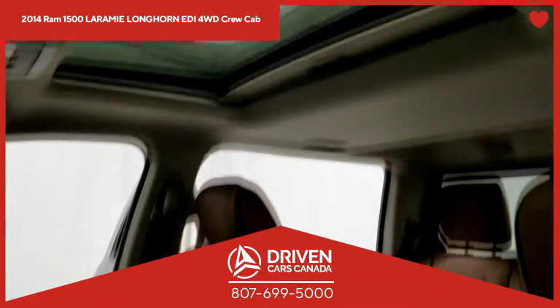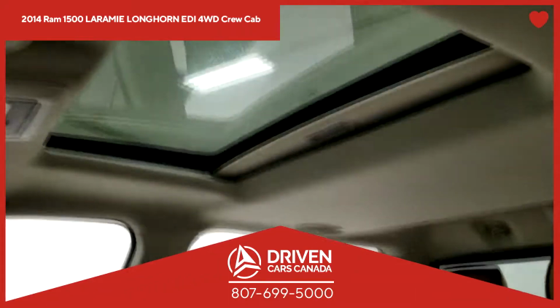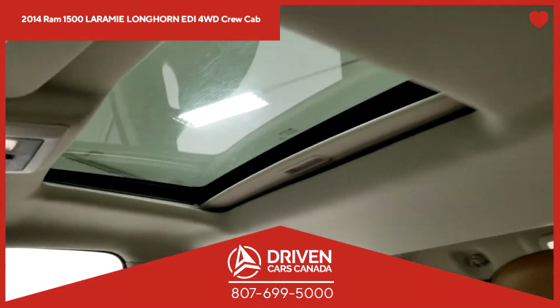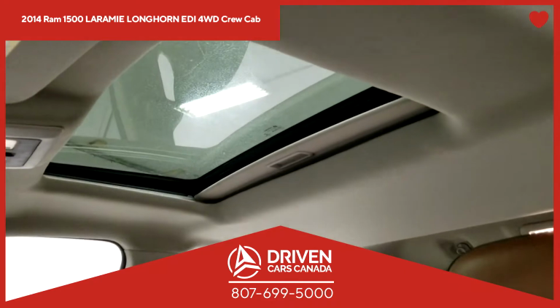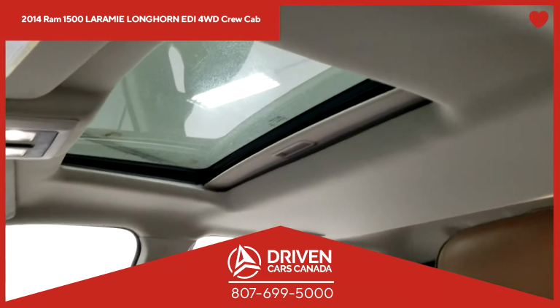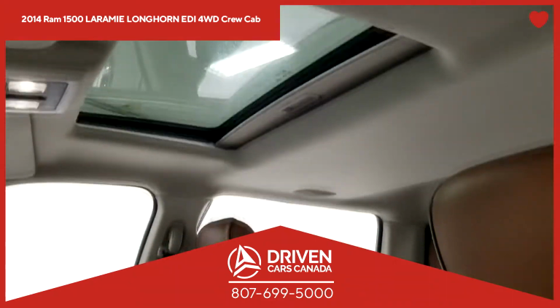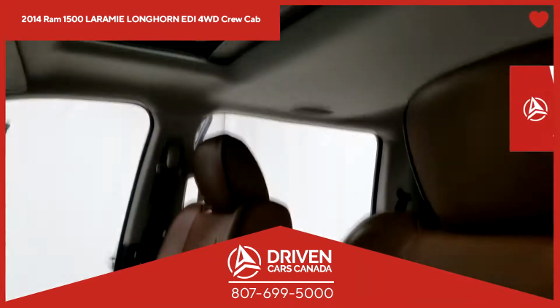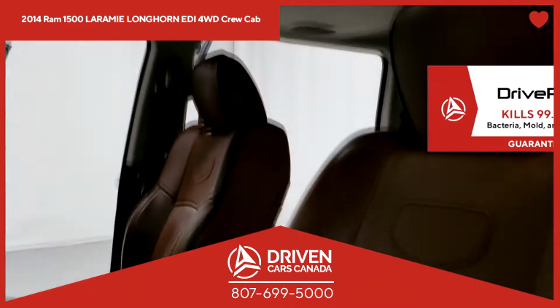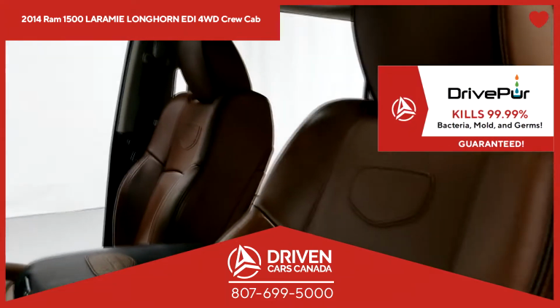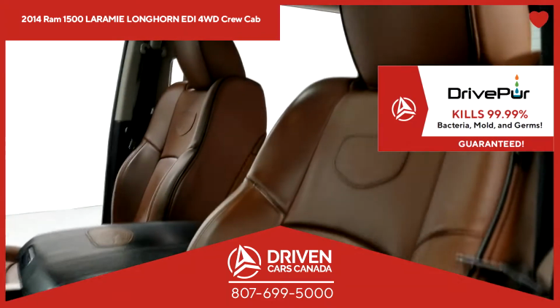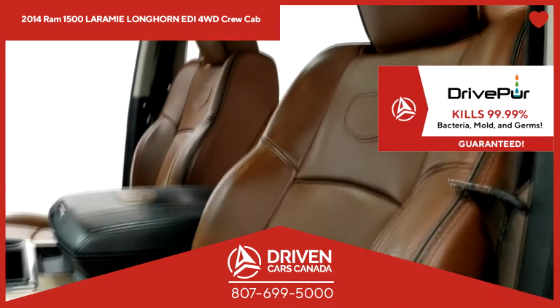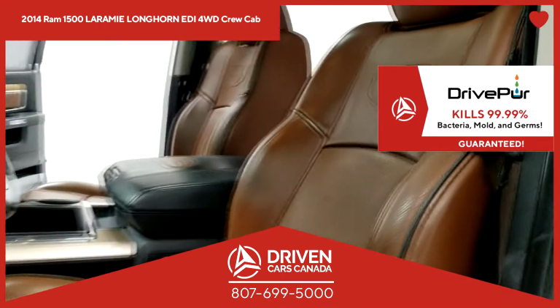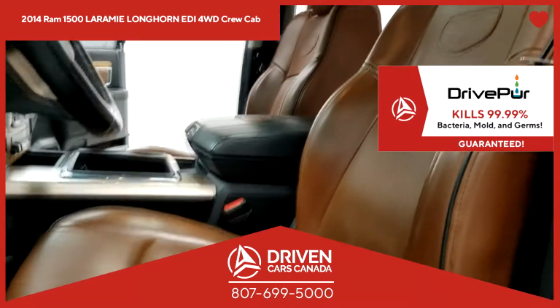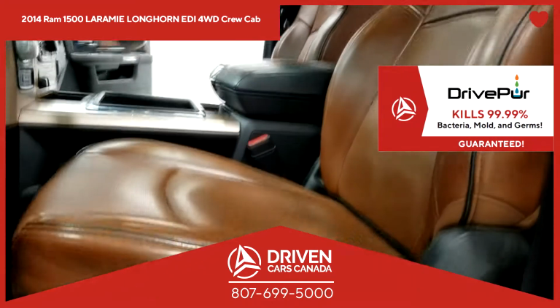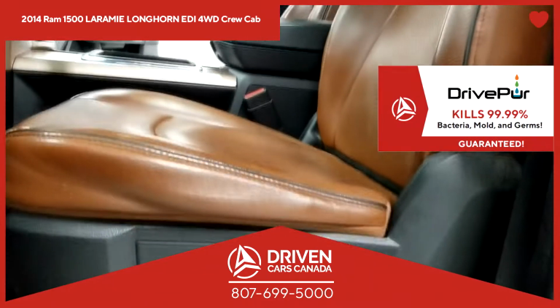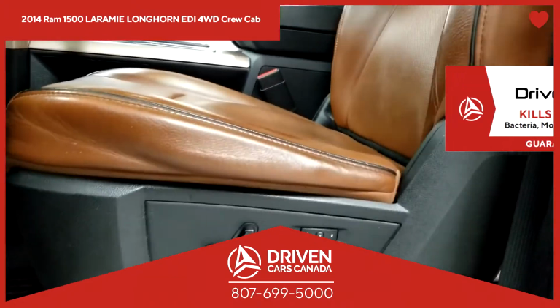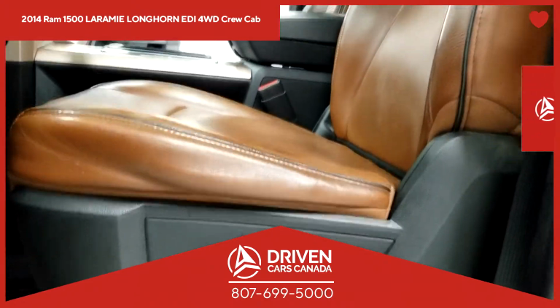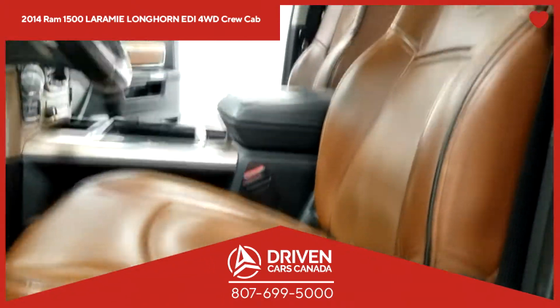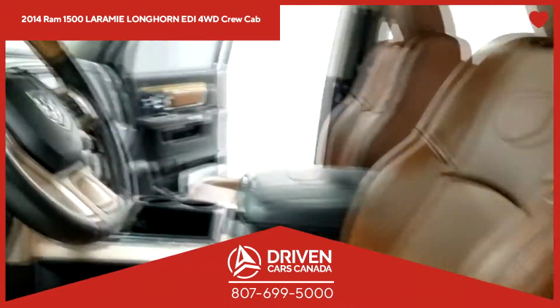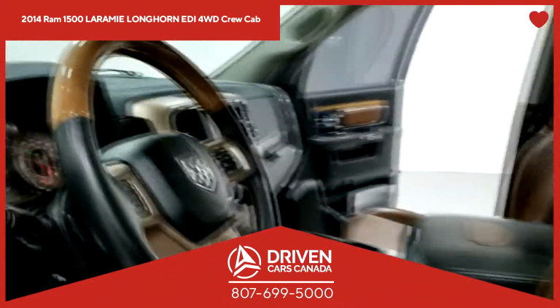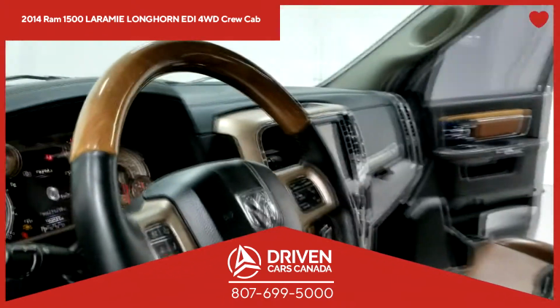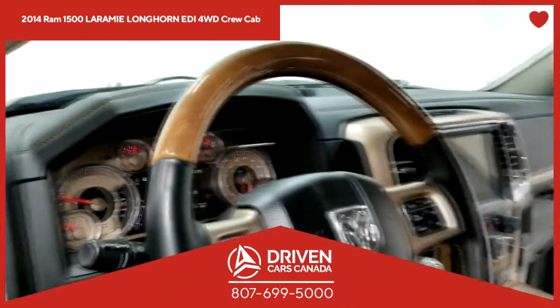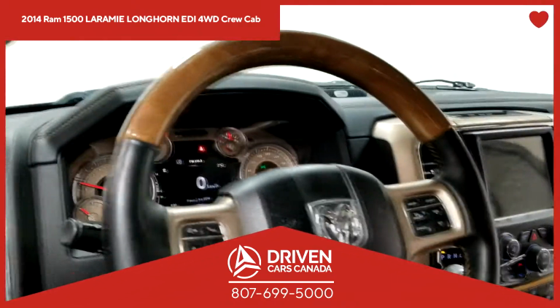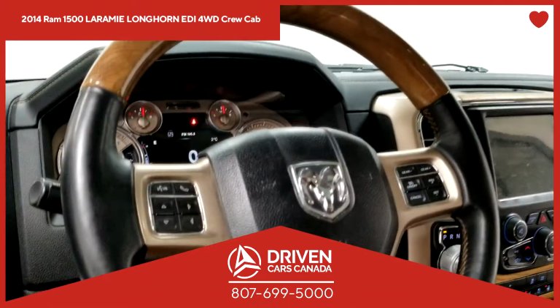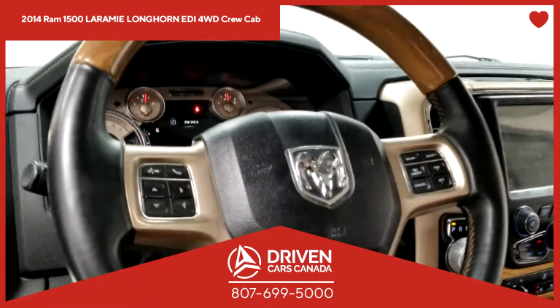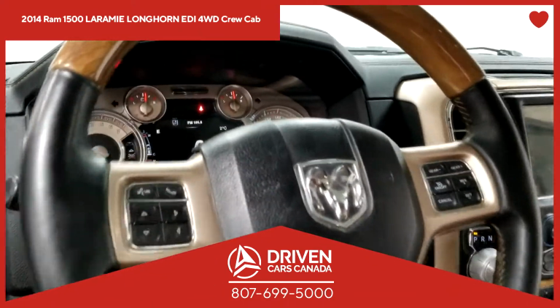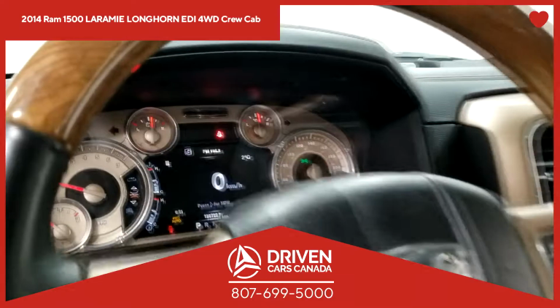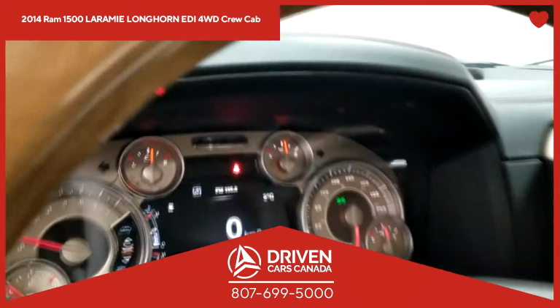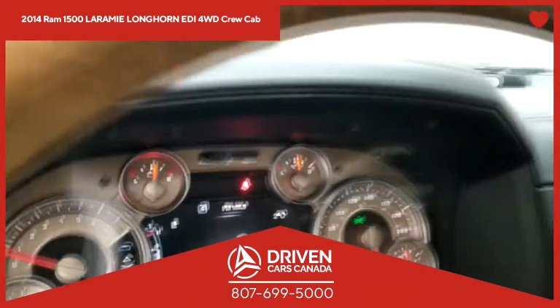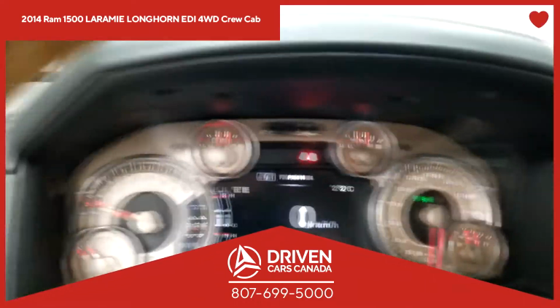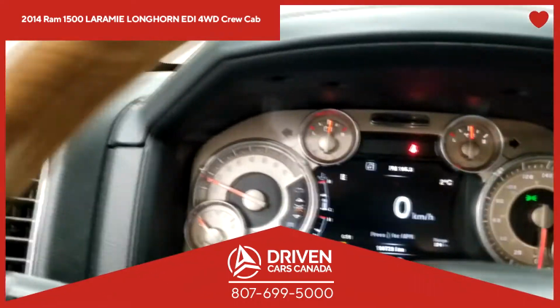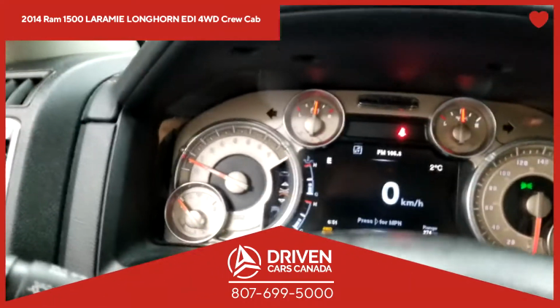It has also been treated with DrivePure, an antibacterial that kills 99.99% of the germs left by the previous owner. Because at DrivenCarsCanada, we have your health at heart.